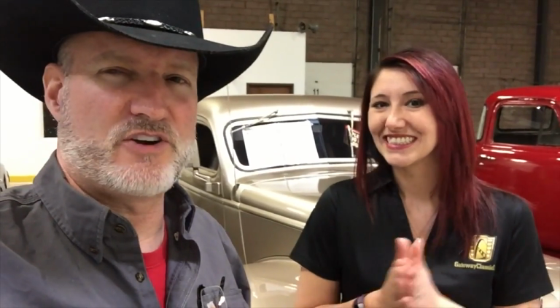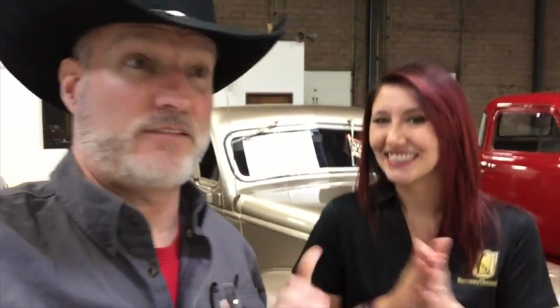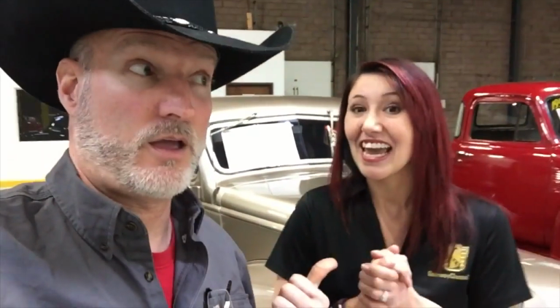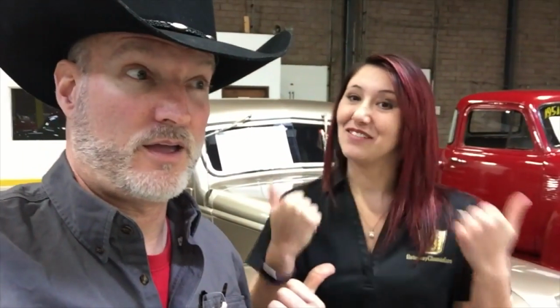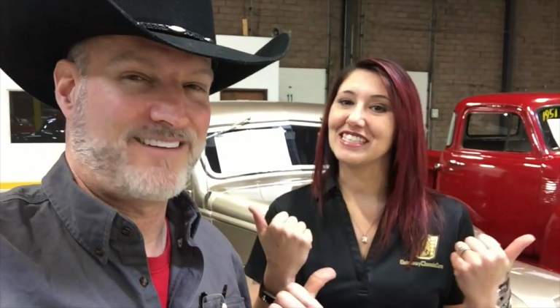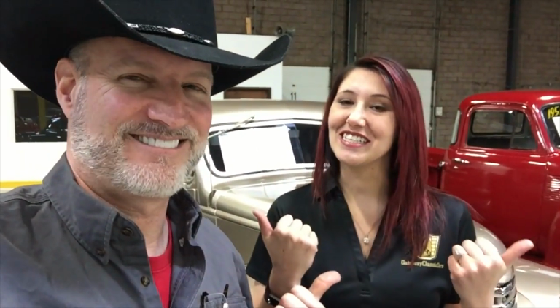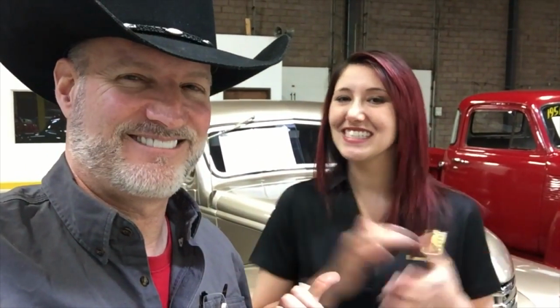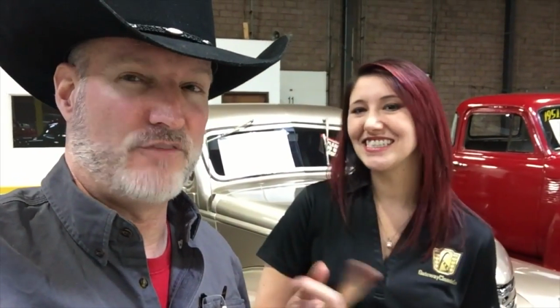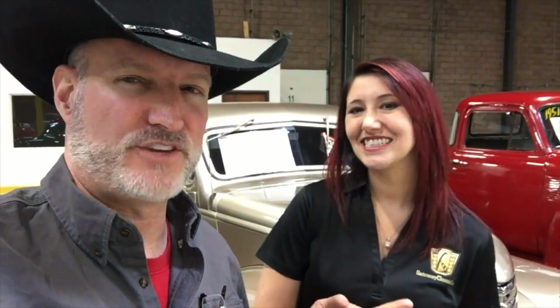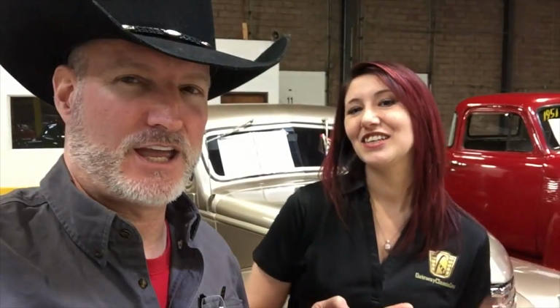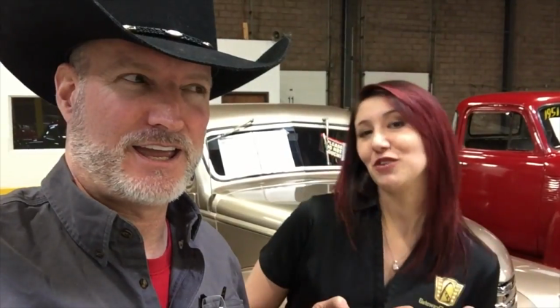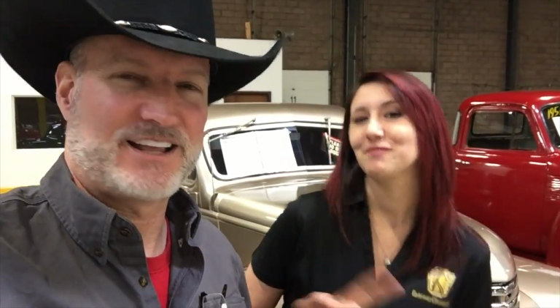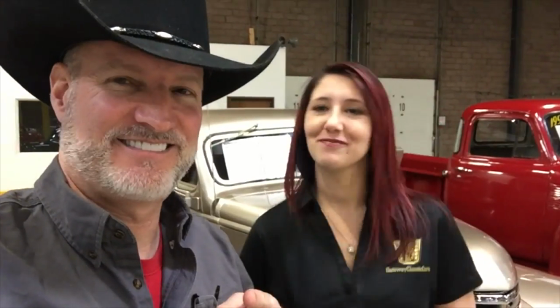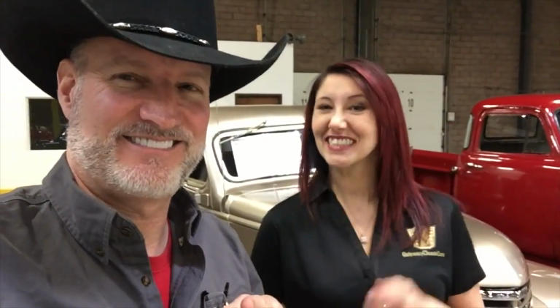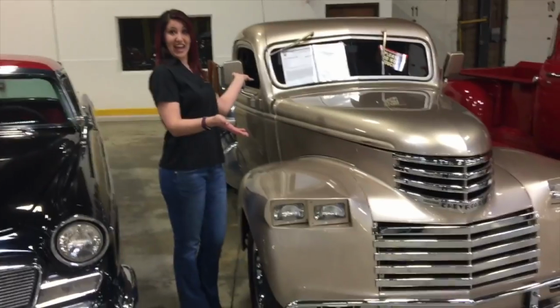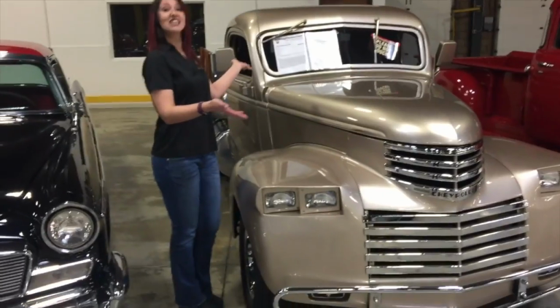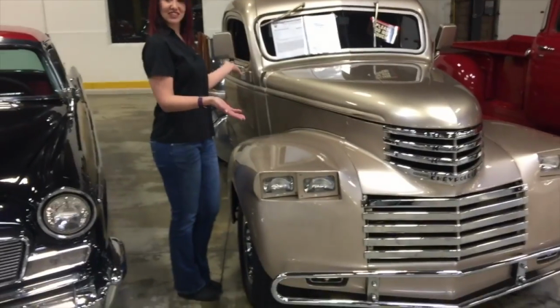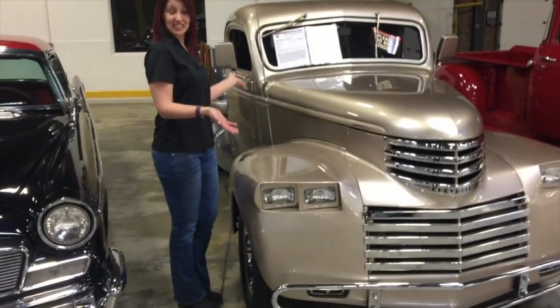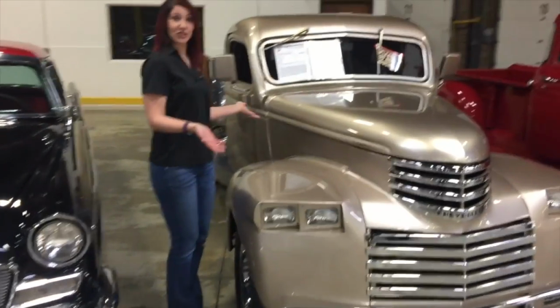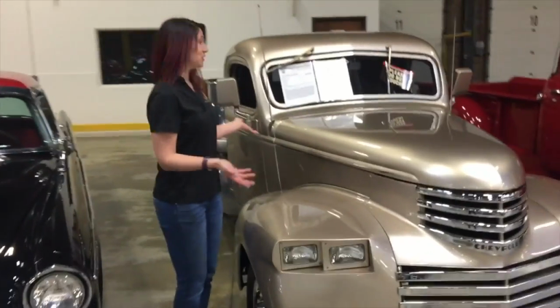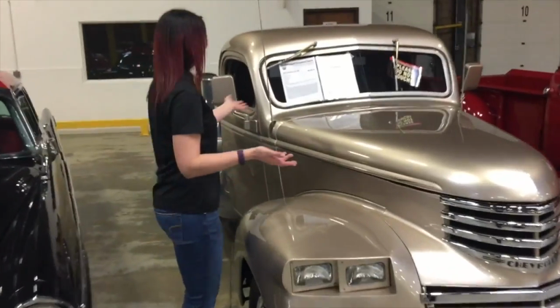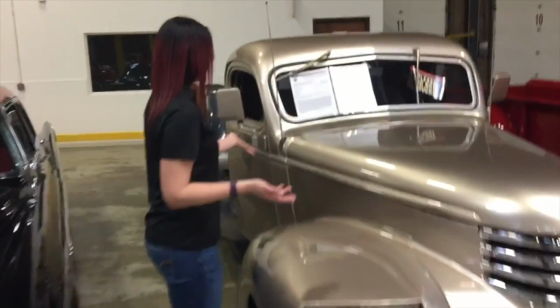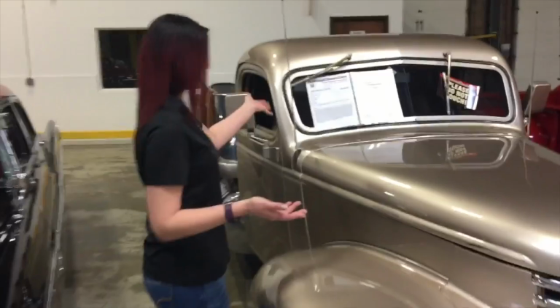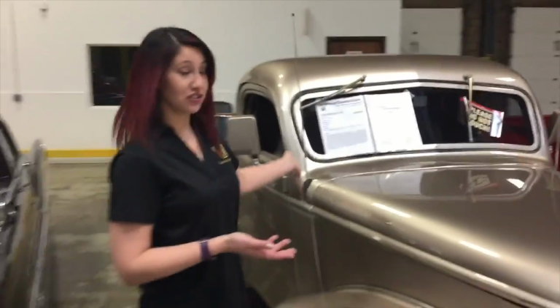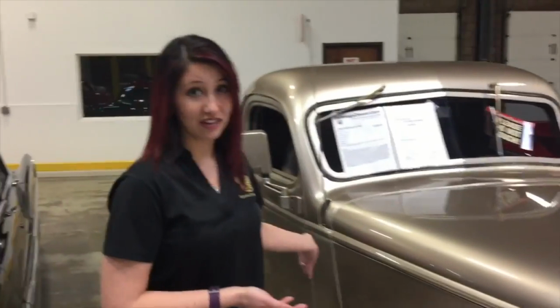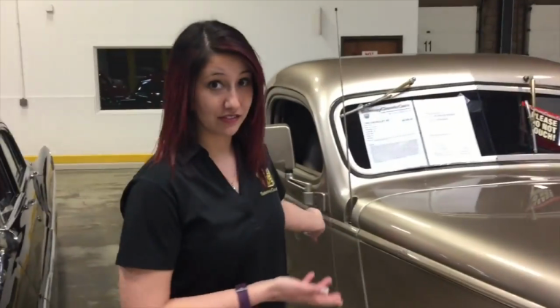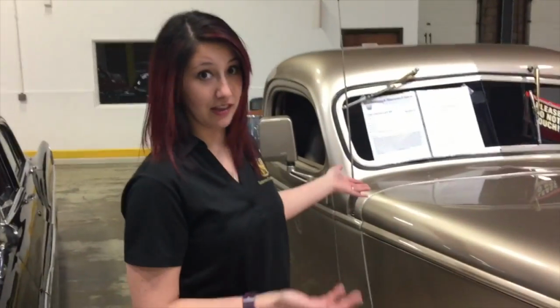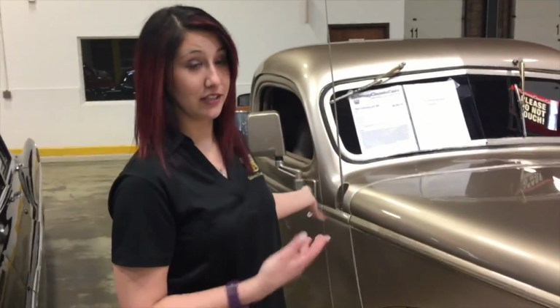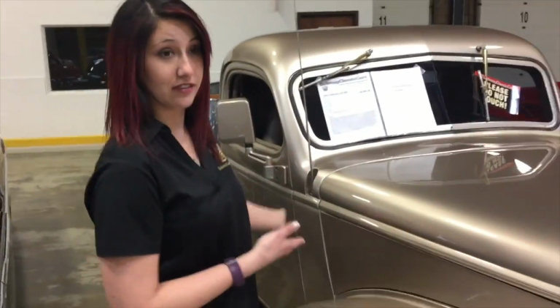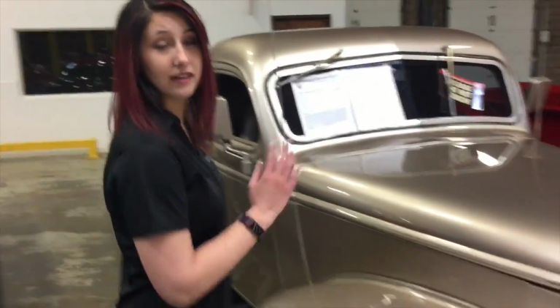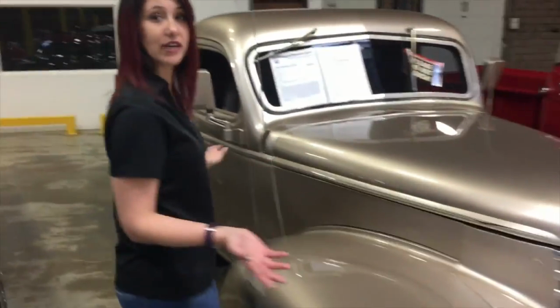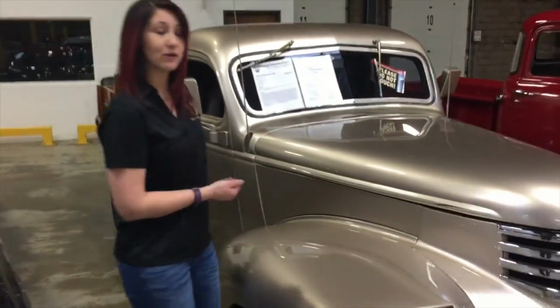Over here at Gateway Classic Cars, Hatfield PA showroom. So it's a 1942 Chevrolet AK truck — Chevrolet AK, I should say. I read it backwards.